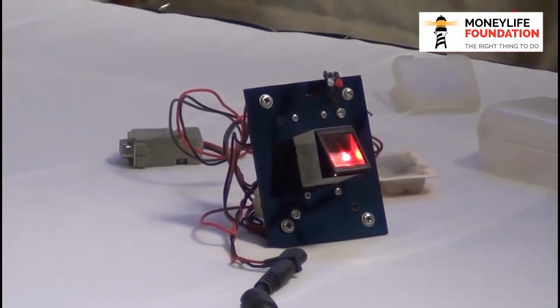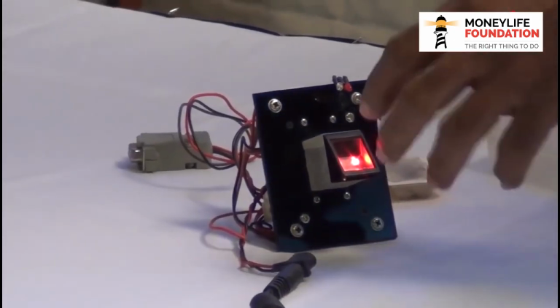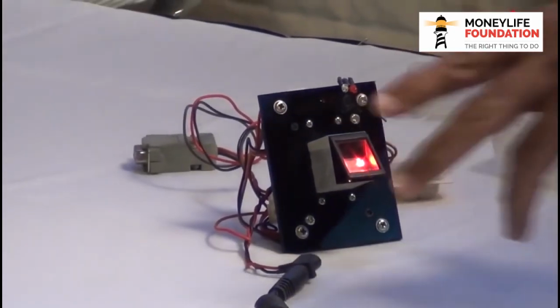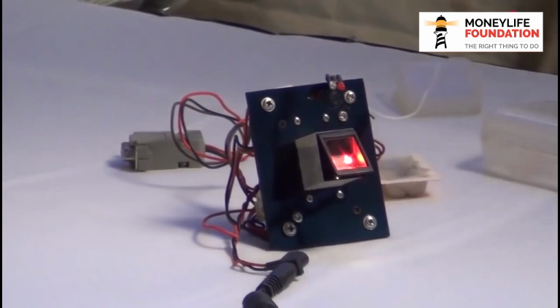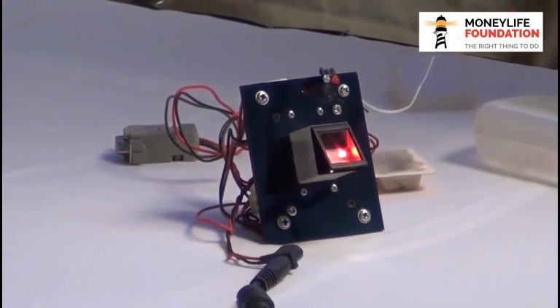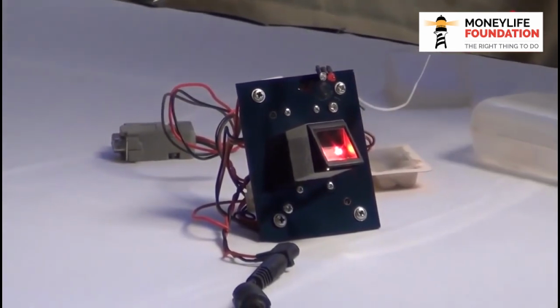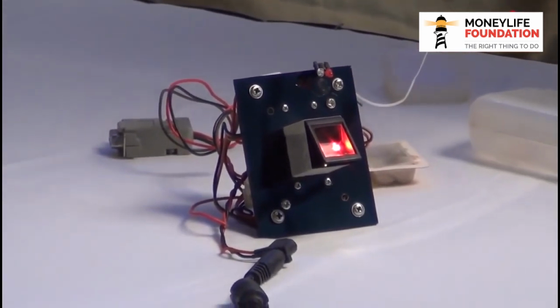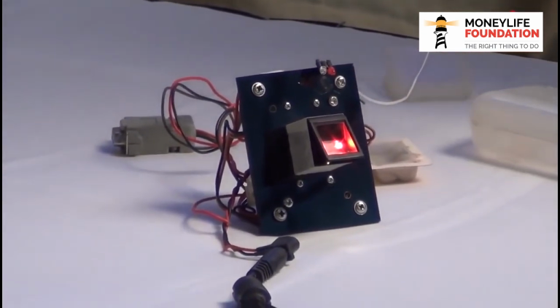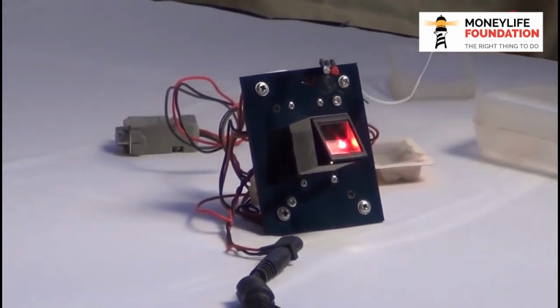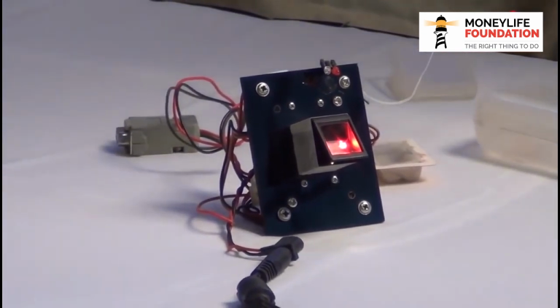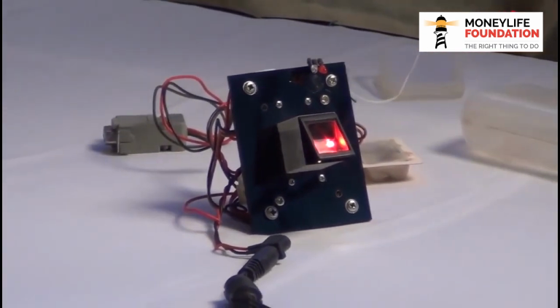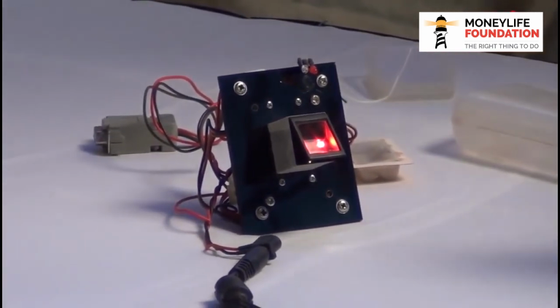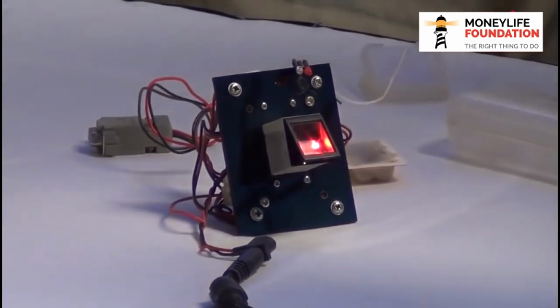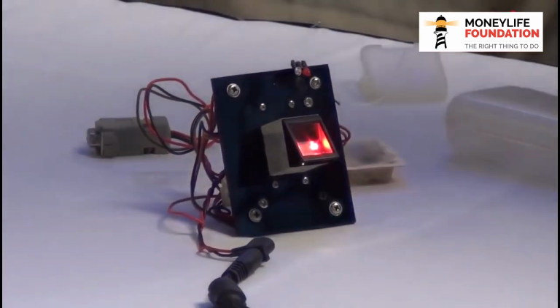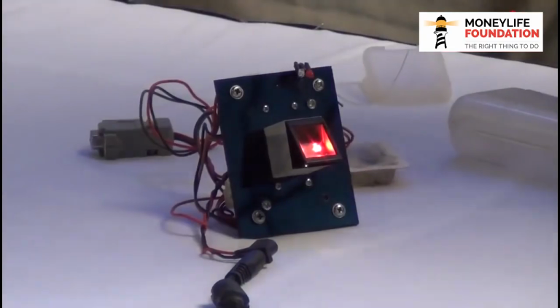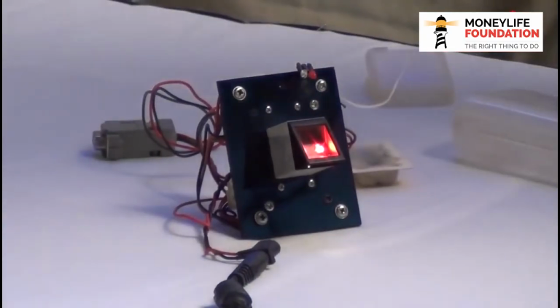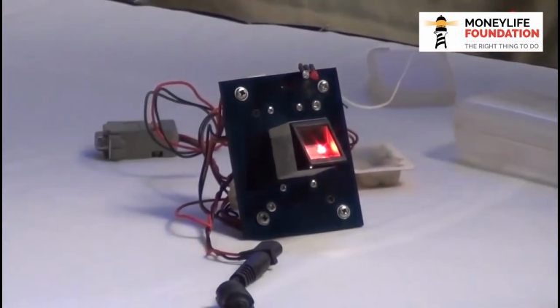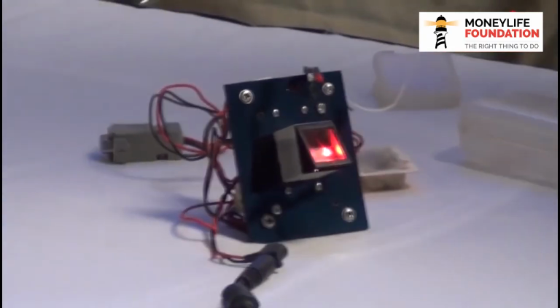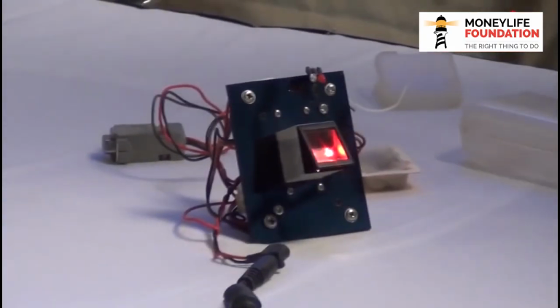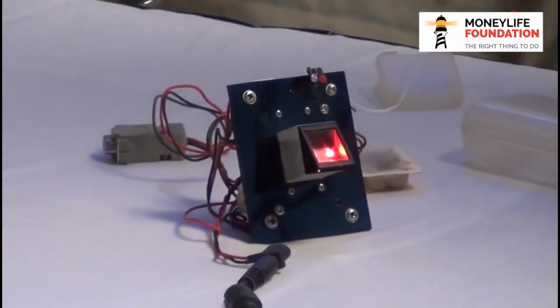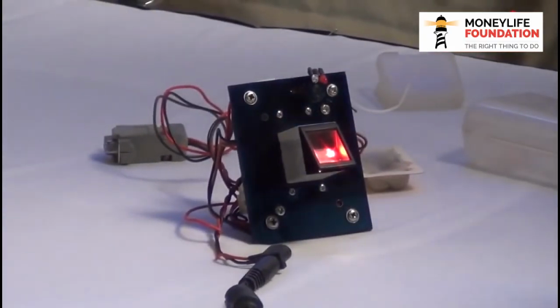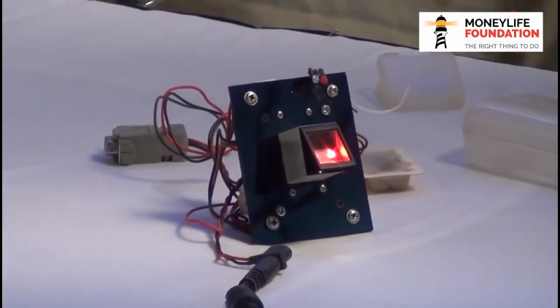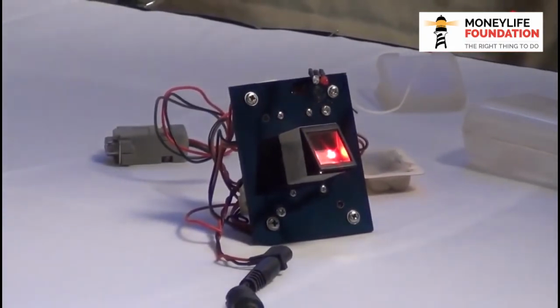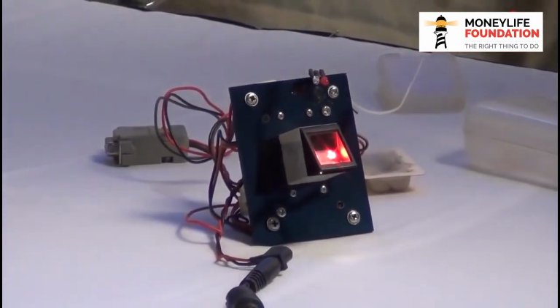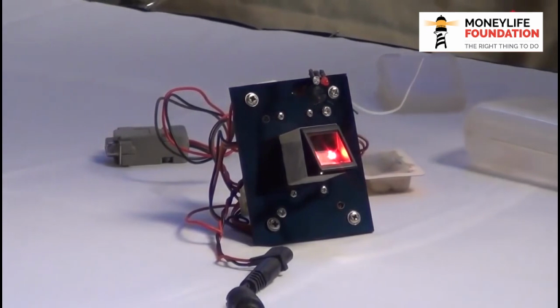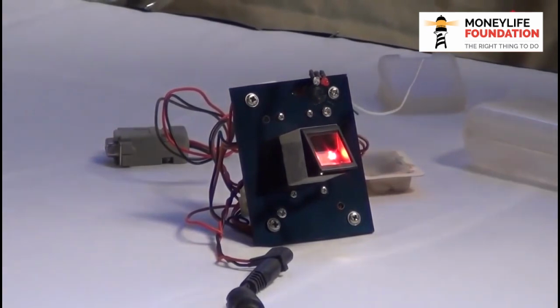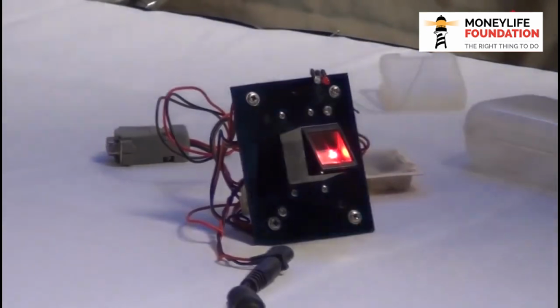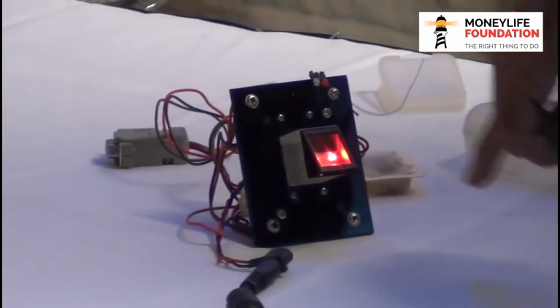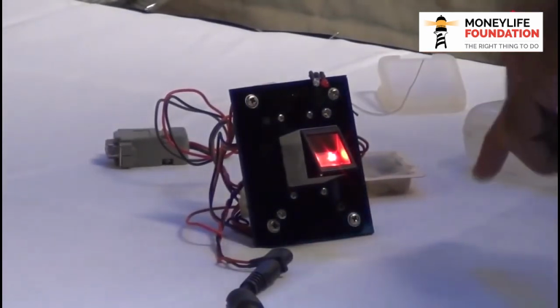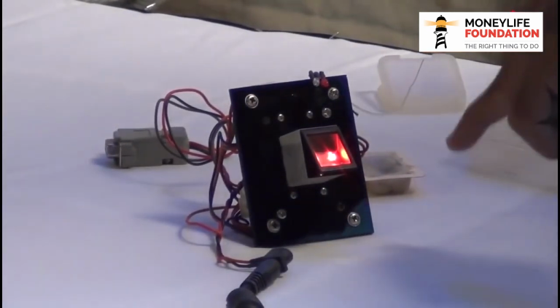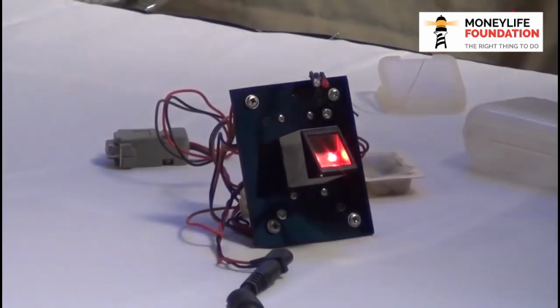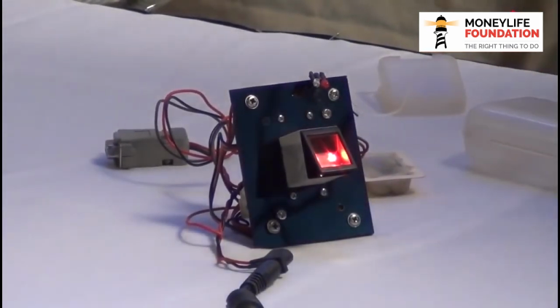It is an optical sensor, very similar to the type being used by the UIDAI. This is a single fingerprint, single finger capture. The UIDAI uses multi fingers, but for authentication purposes, they will be using something absolutely similar to this one.